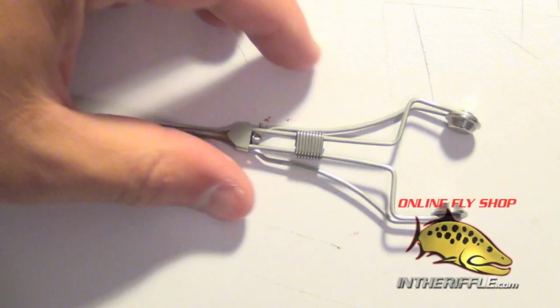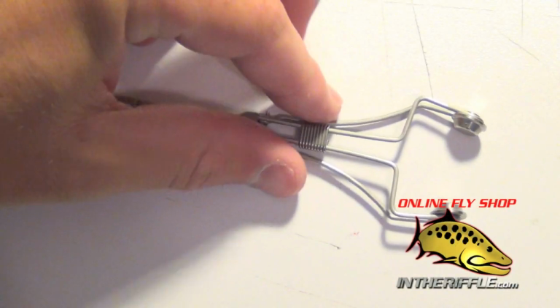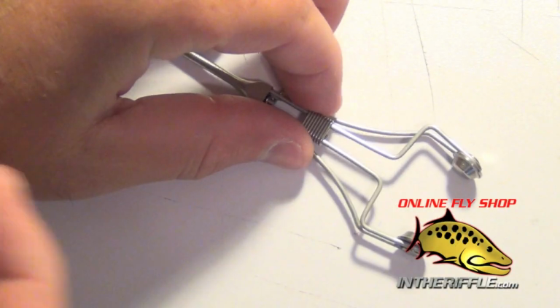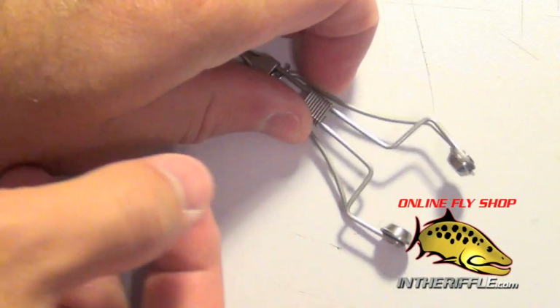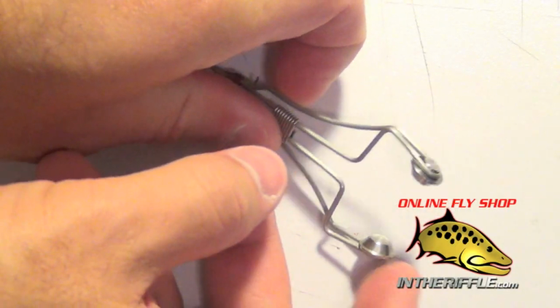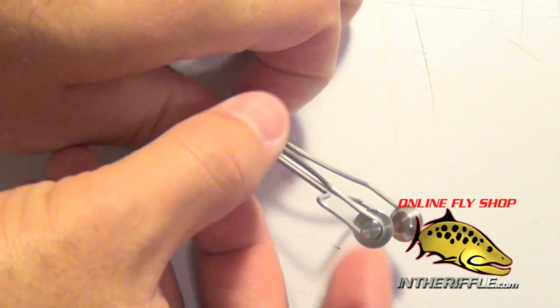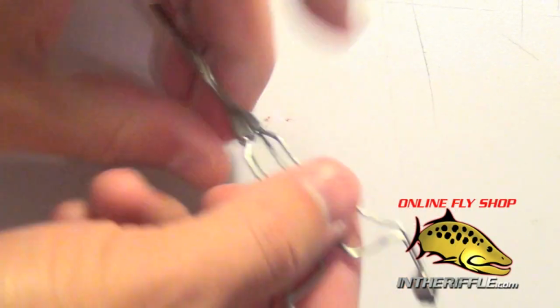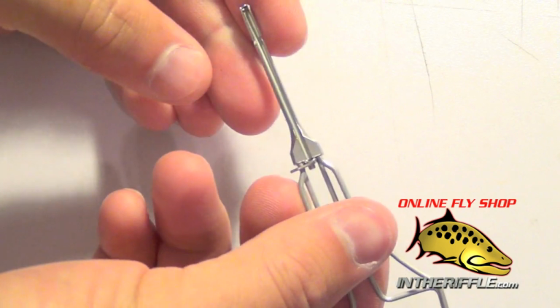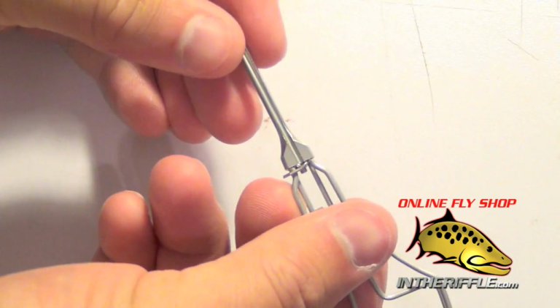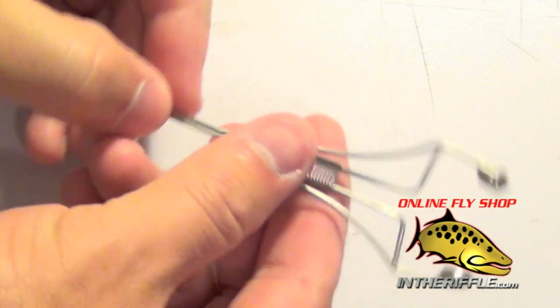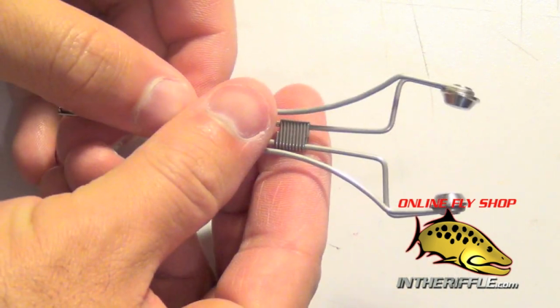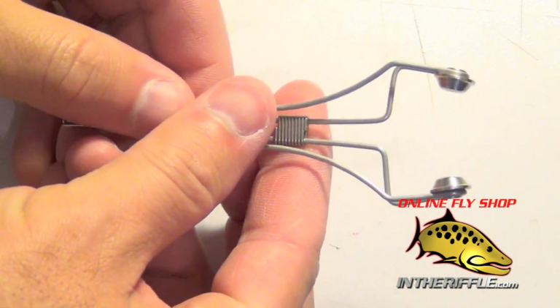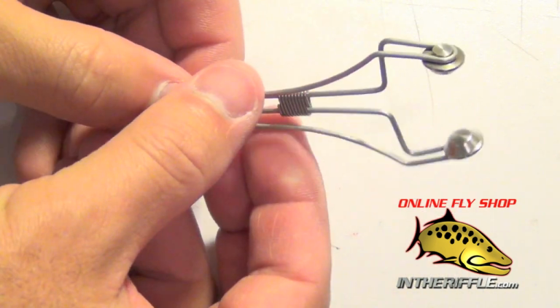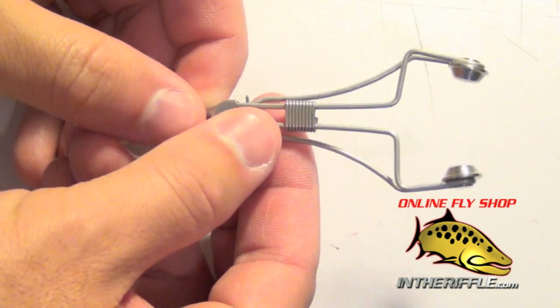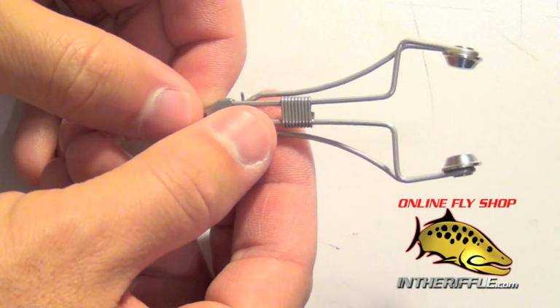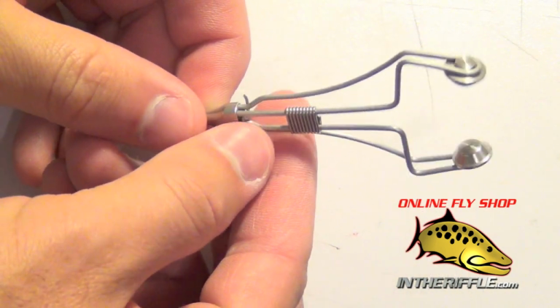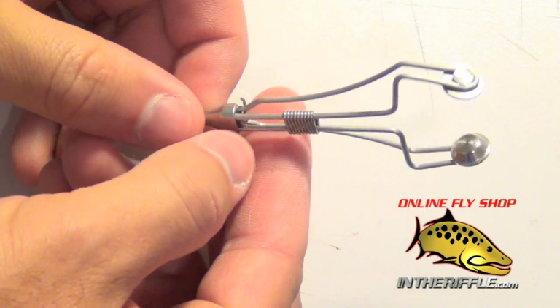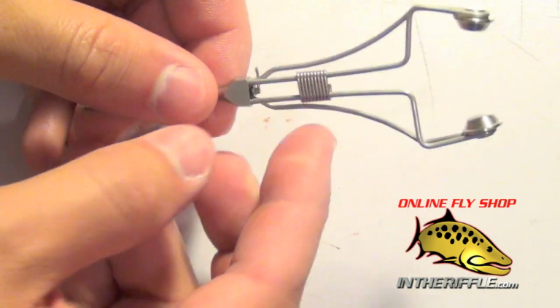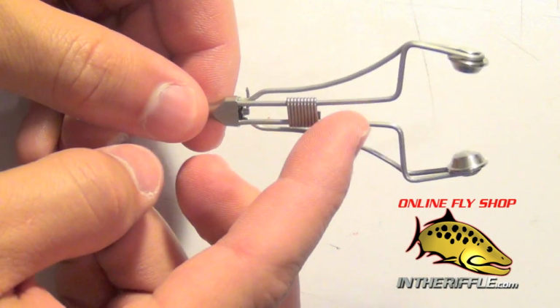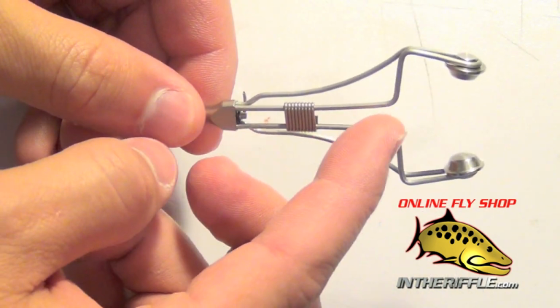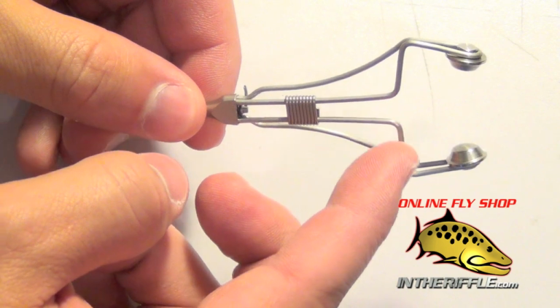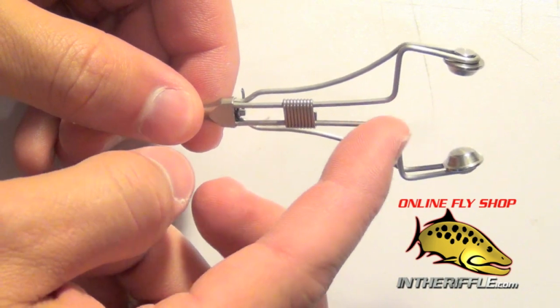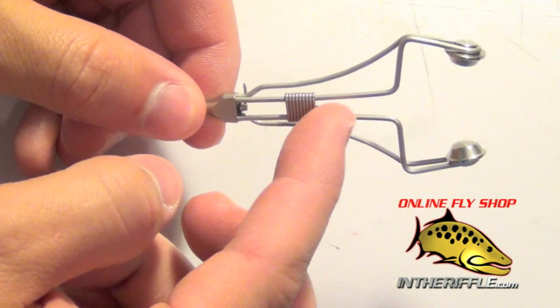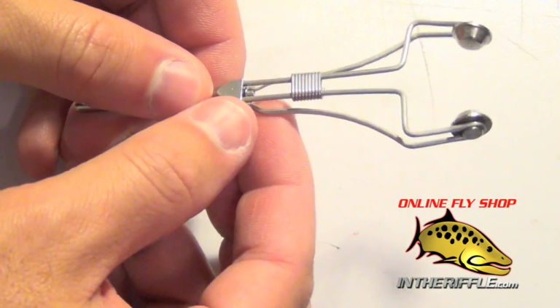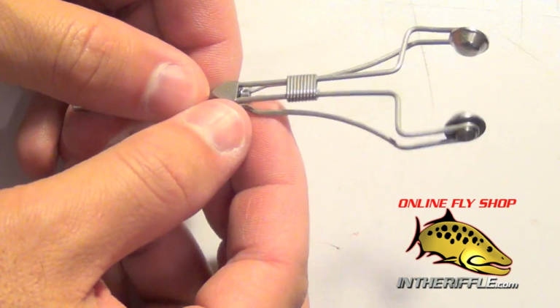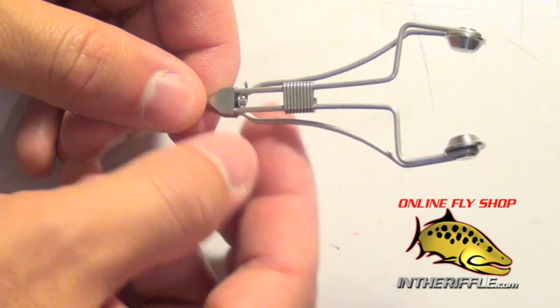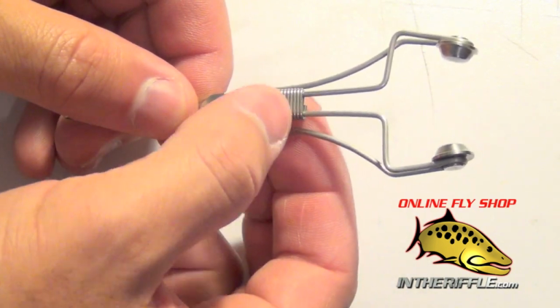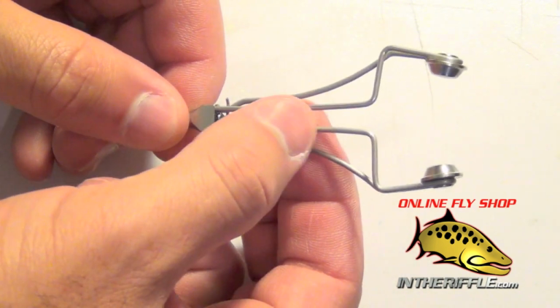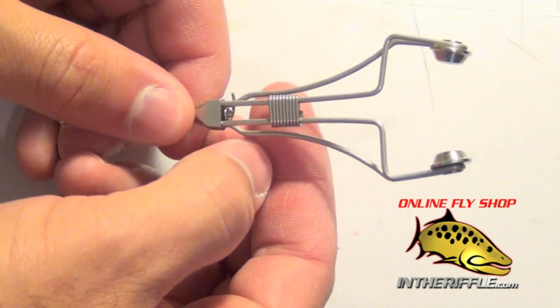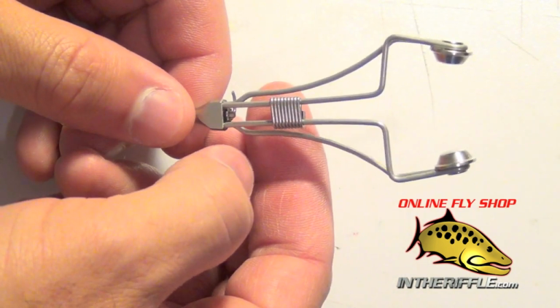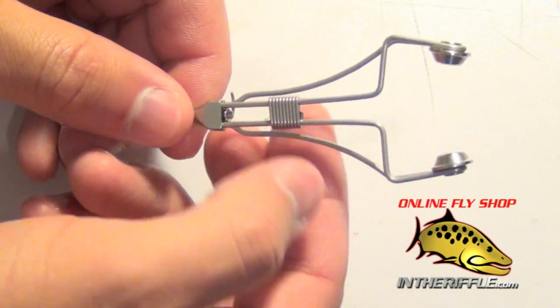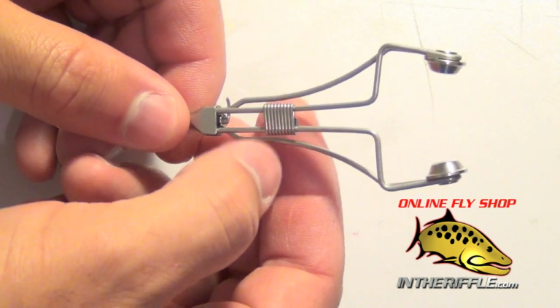Here we're going to take a look at the Mark Petygene fly tying bobbin. The first thing you're going to notice right off the bat is this little piece of wire that goes on the inside of the bobbin — this is a thread tension adjustment.